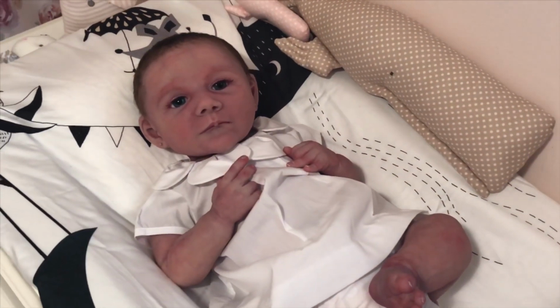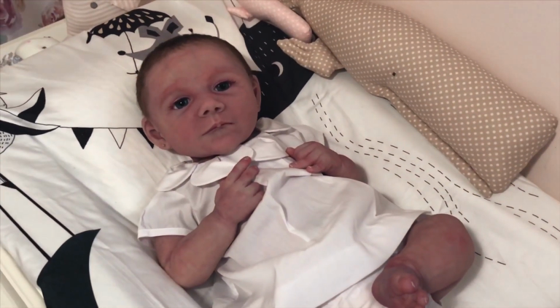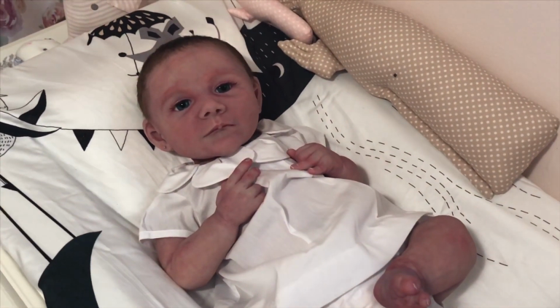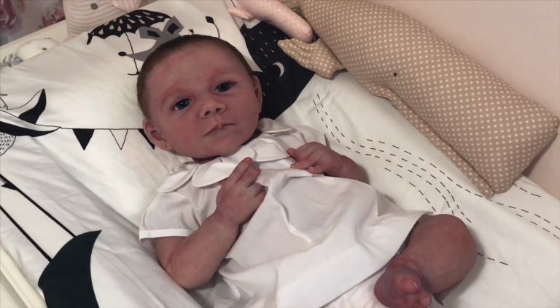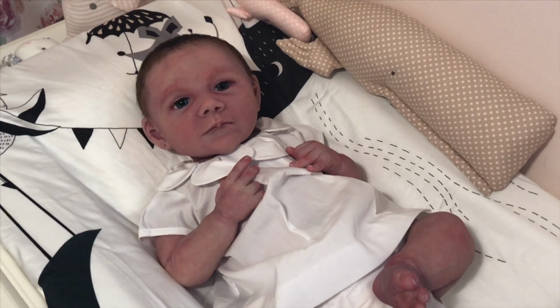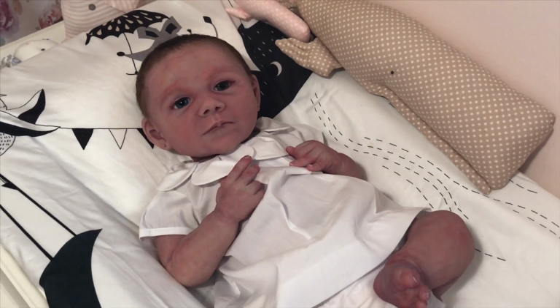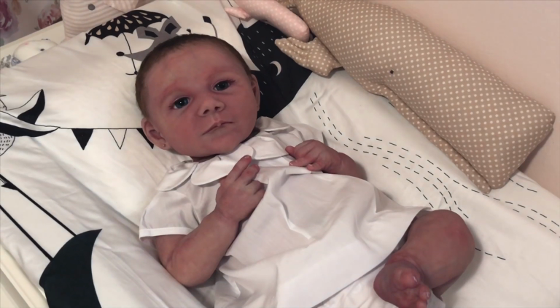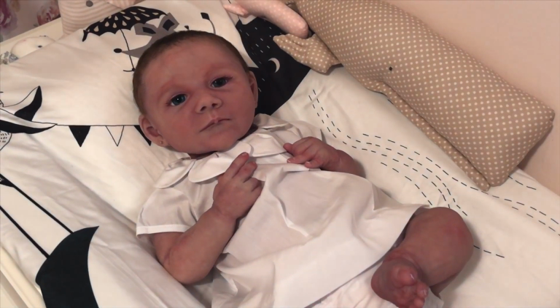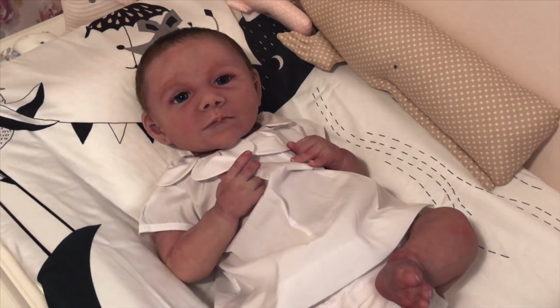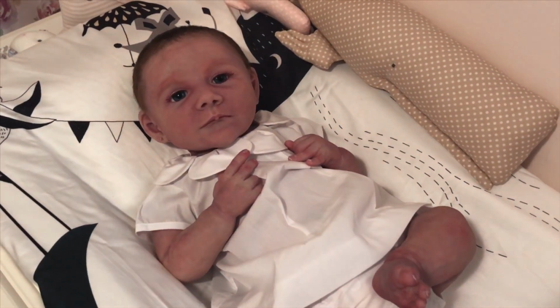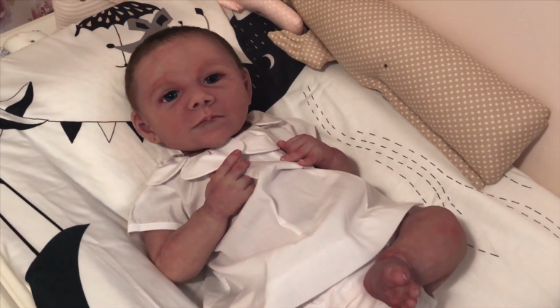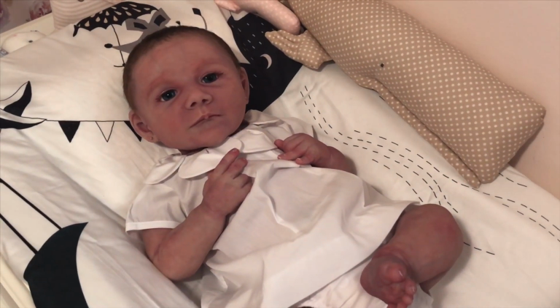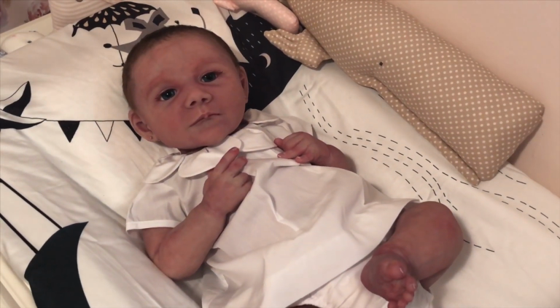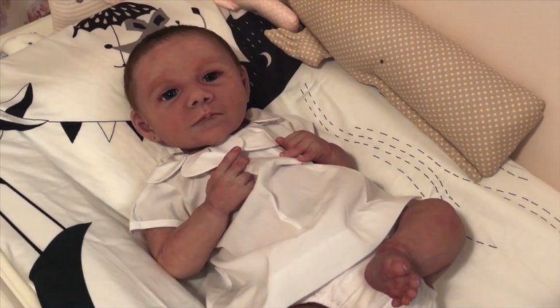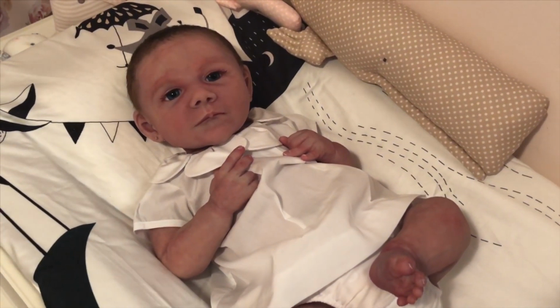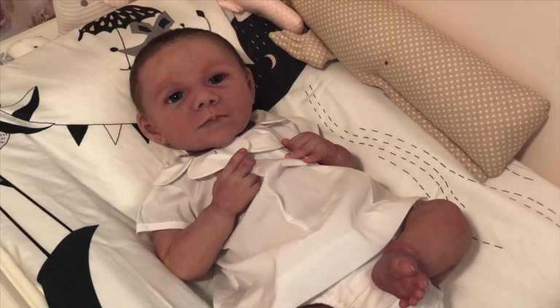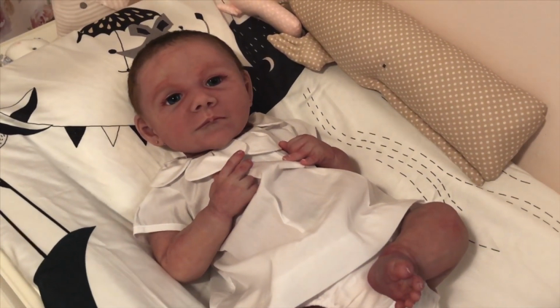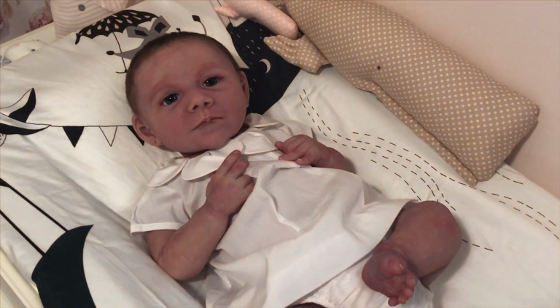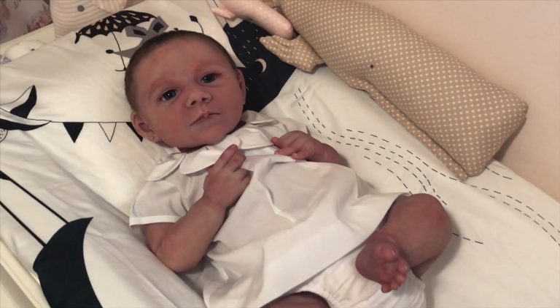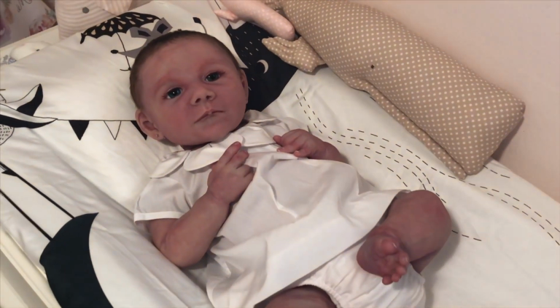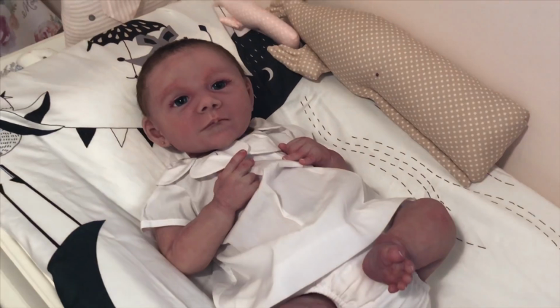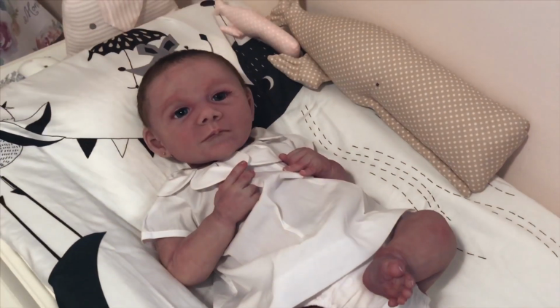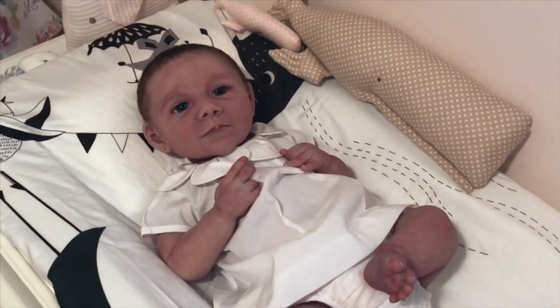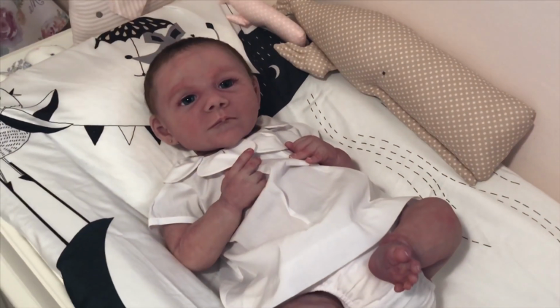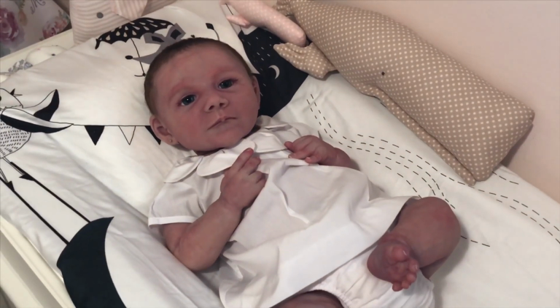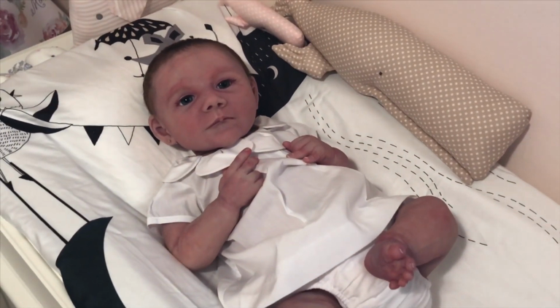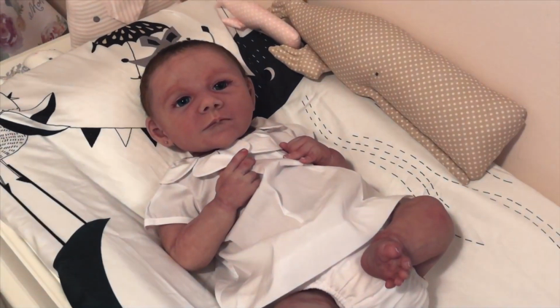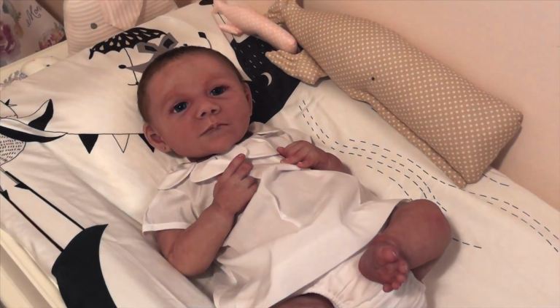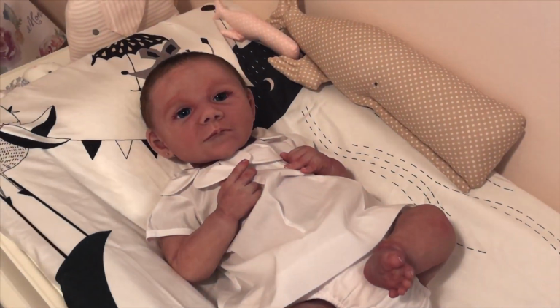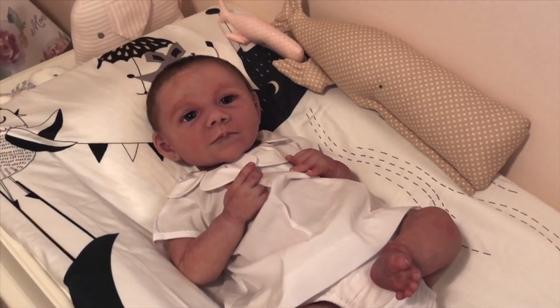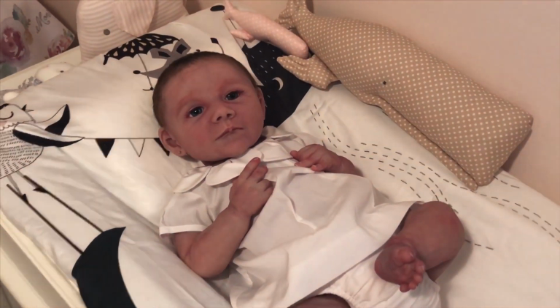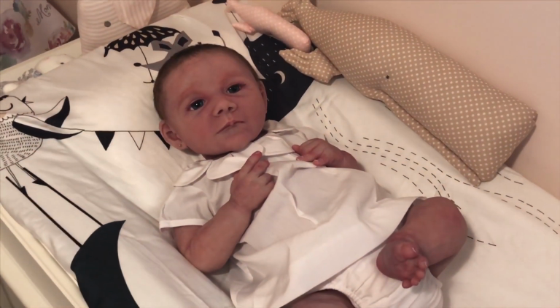I'll put some pictures at the end of the video so you can see what I put in her hair. I hope you guys have a great Saturday. Monroe and I will see you all very soon. Thanks for watching. Bye-bye.